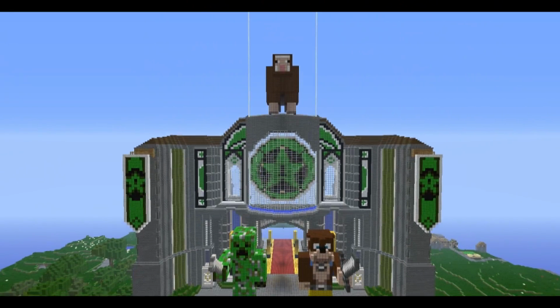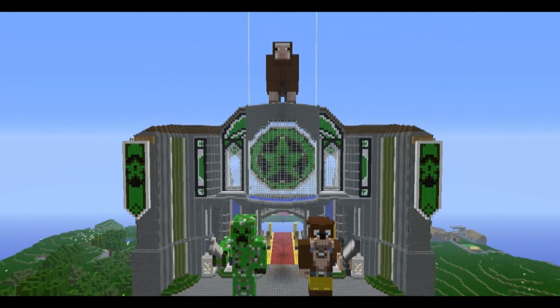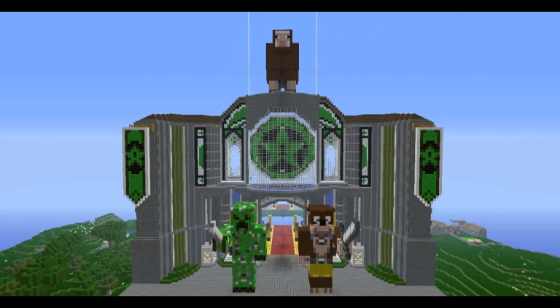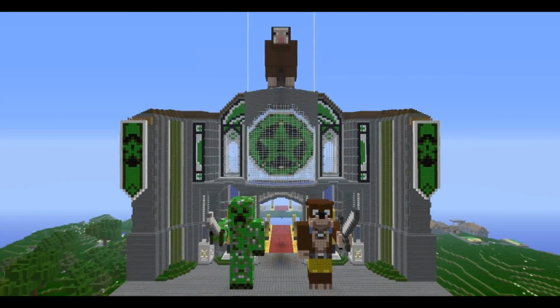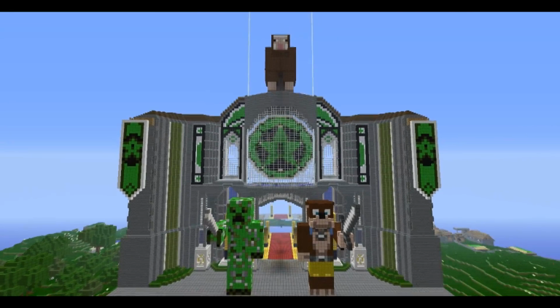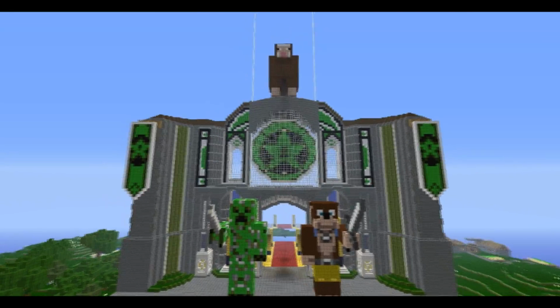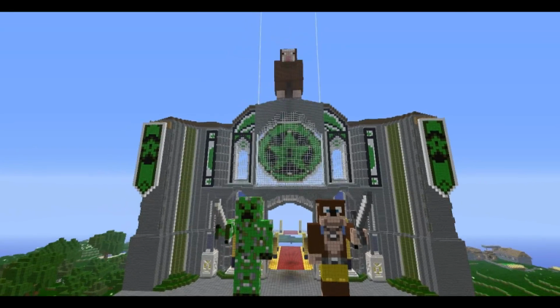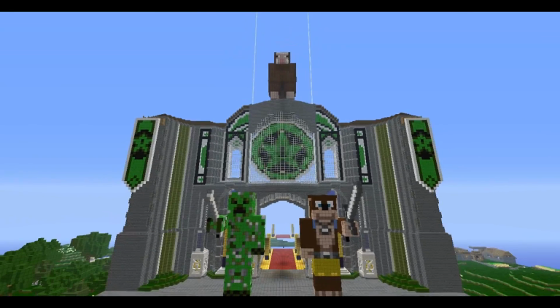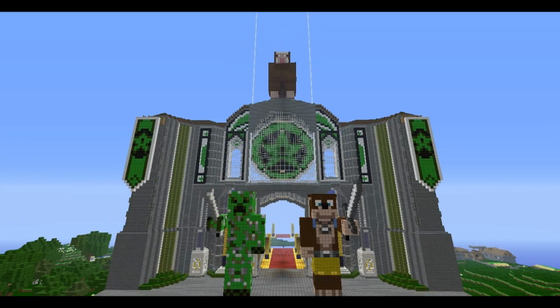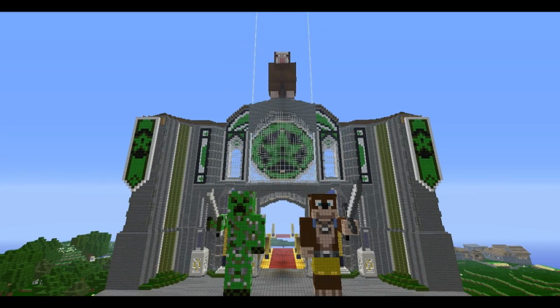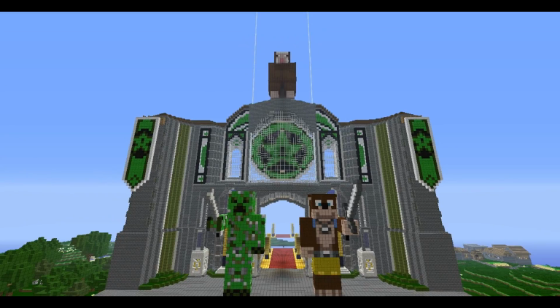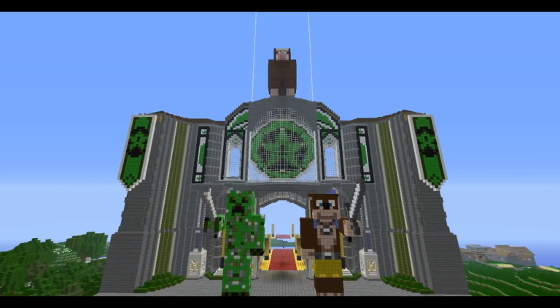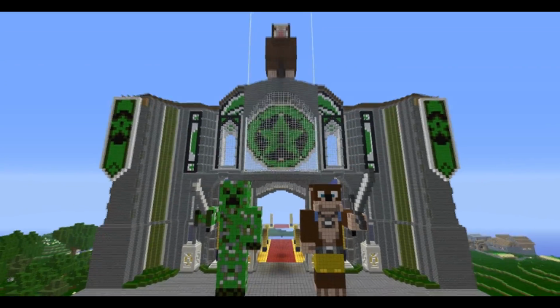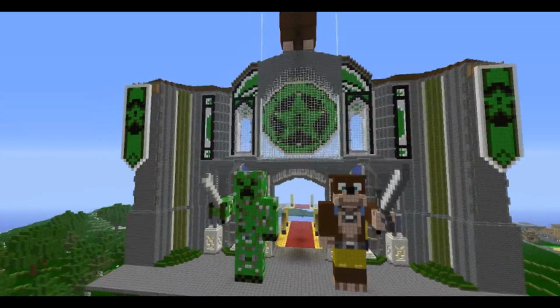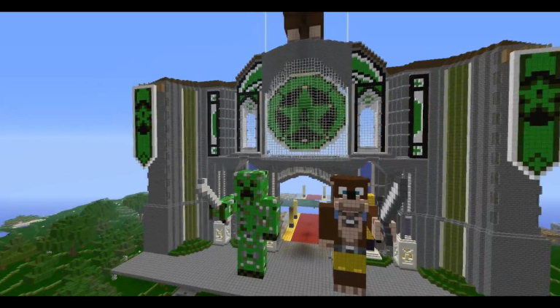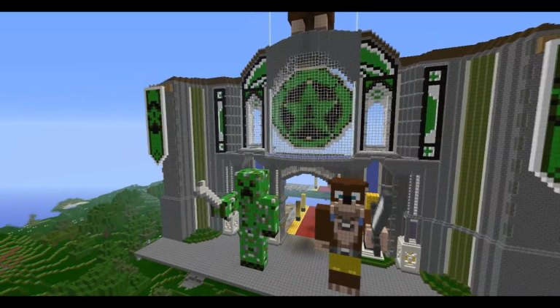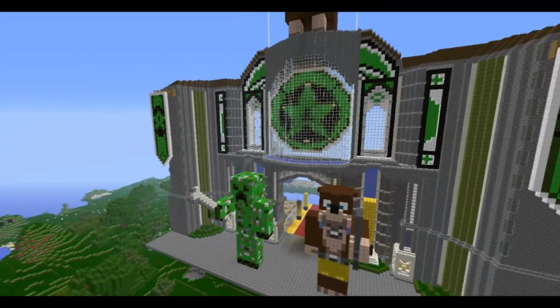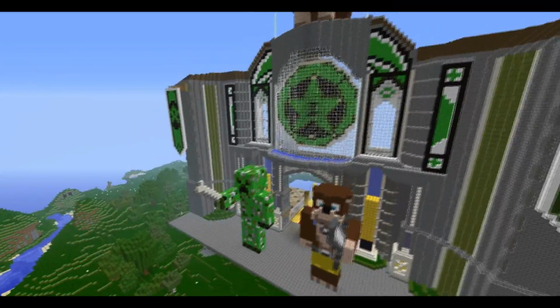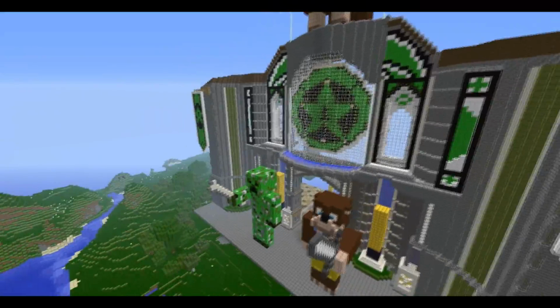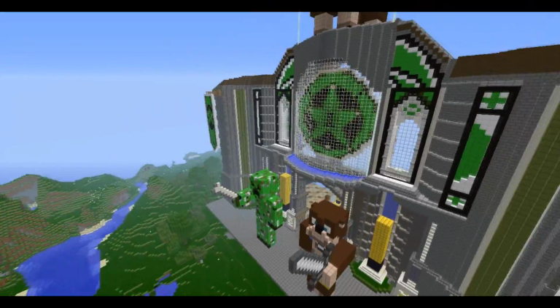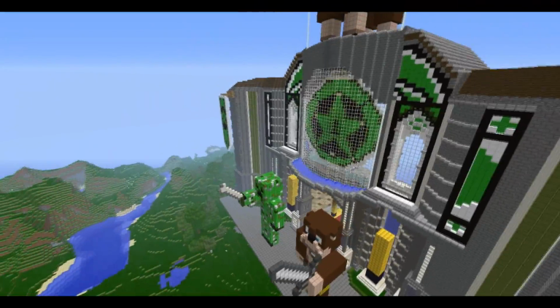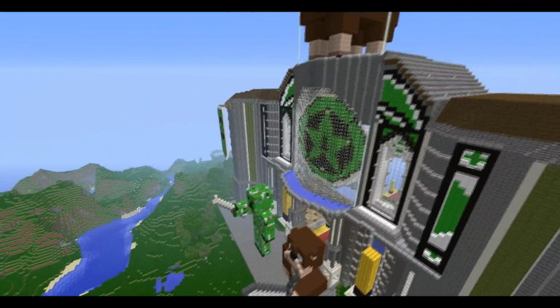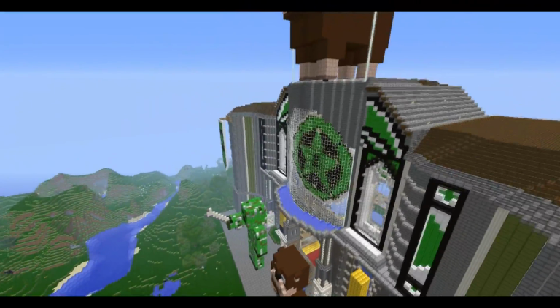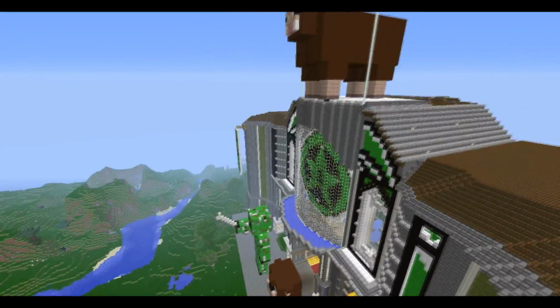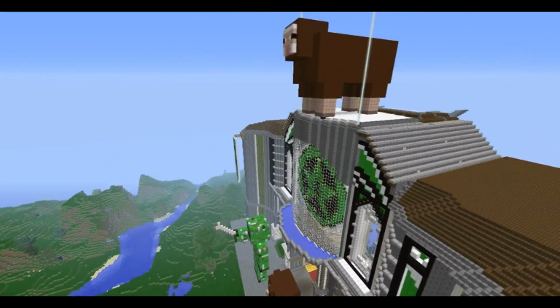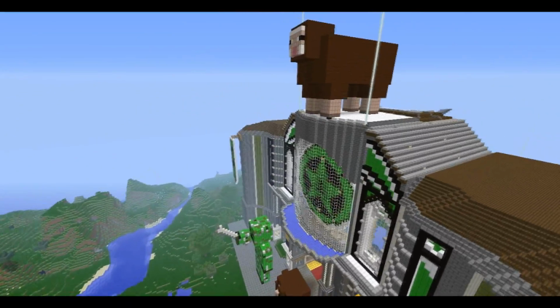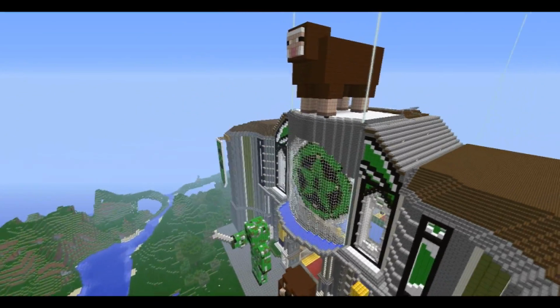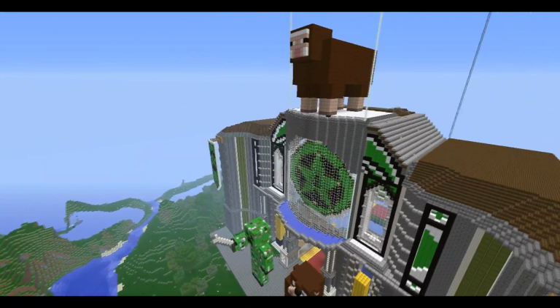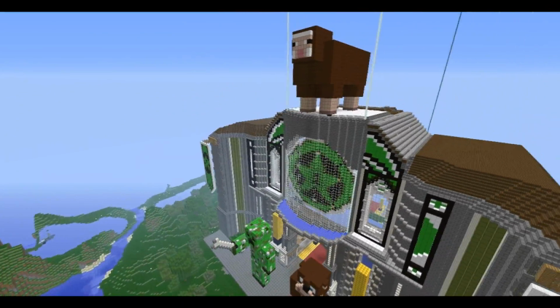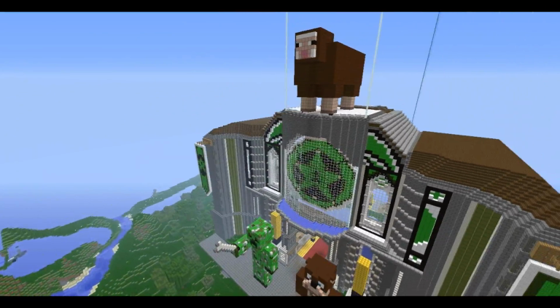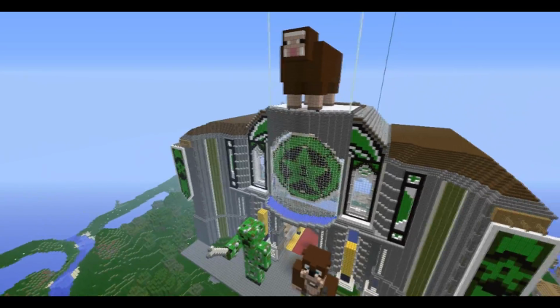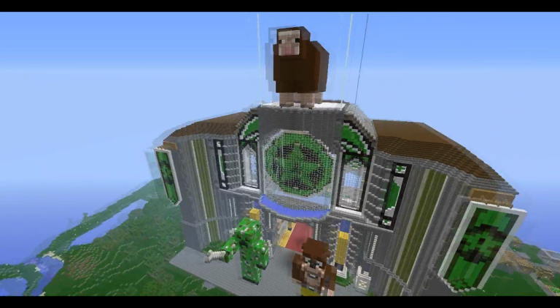Of course, we have Team Nice Dynamite, in effect, guarding the entrance — Gavin's Creeper skin and Michael's Banjo skin. Gavin also has his bone and Michael with his iron sword. Up above, we have the Royal Brown Sheep, who is put in charge of when the King is out.